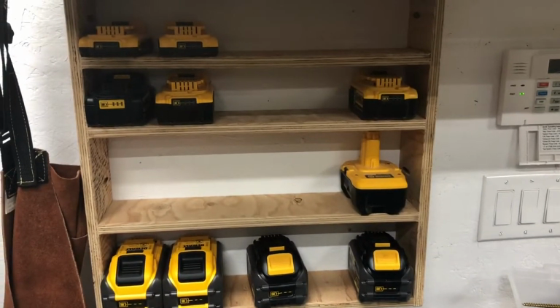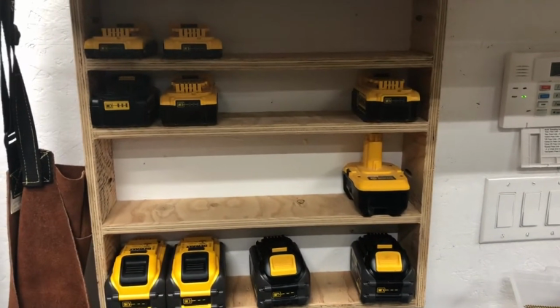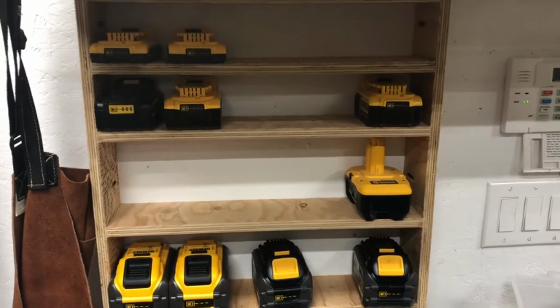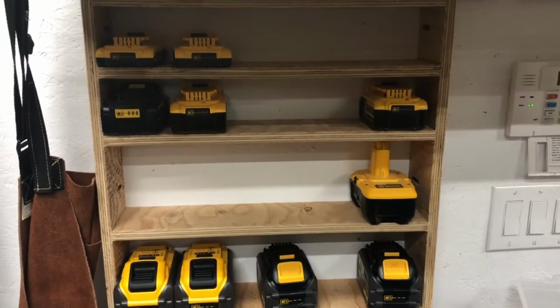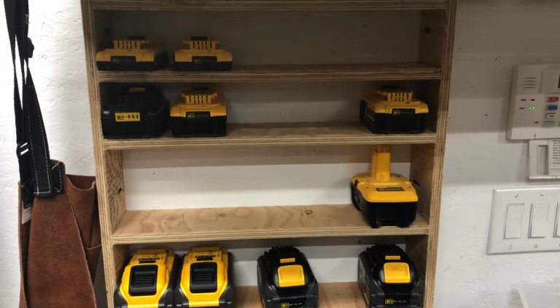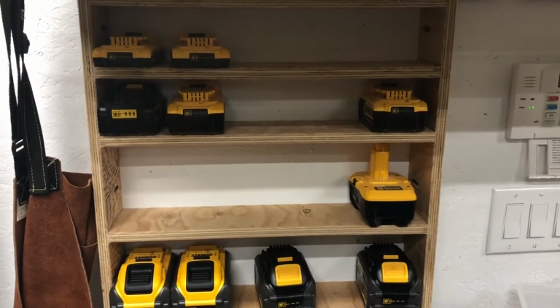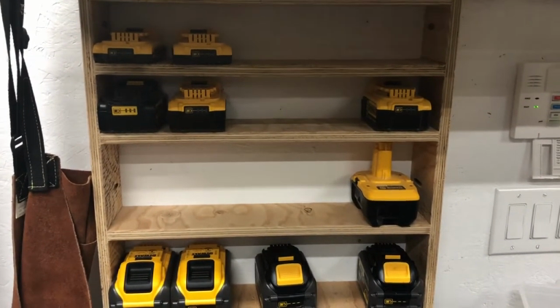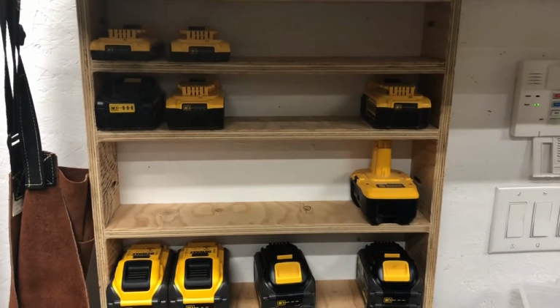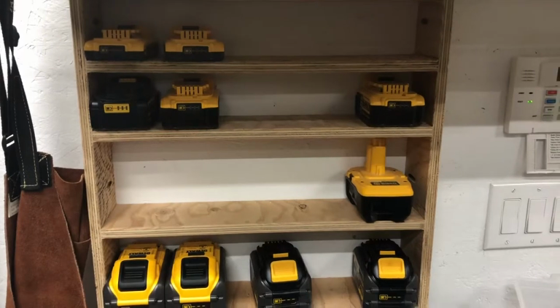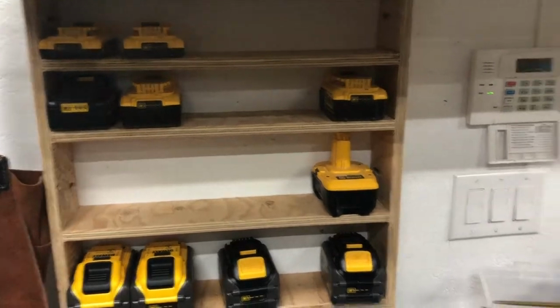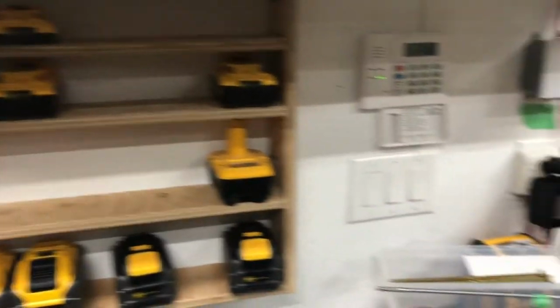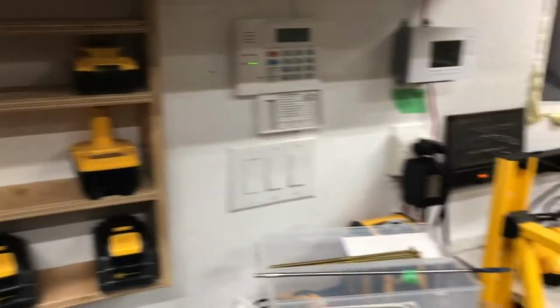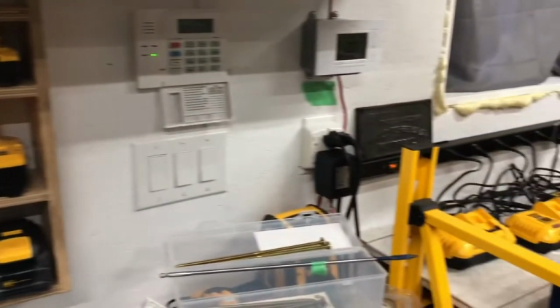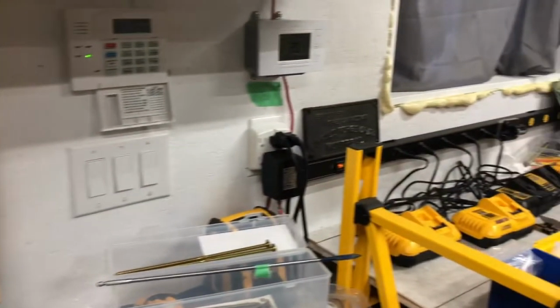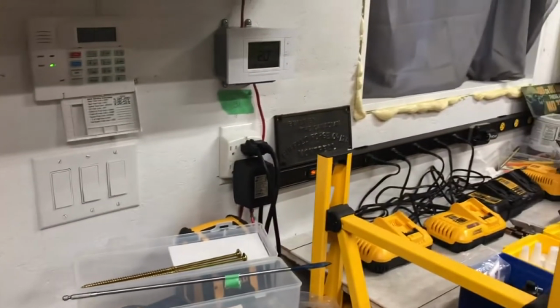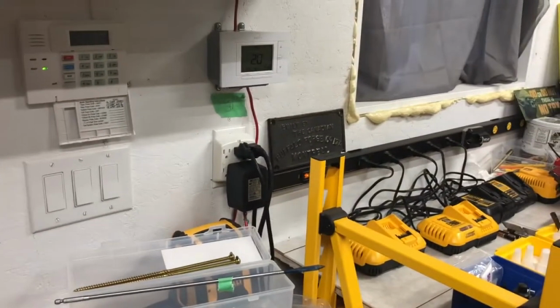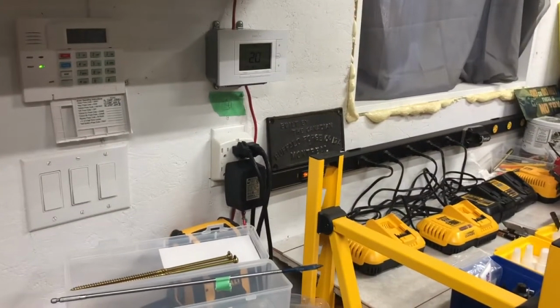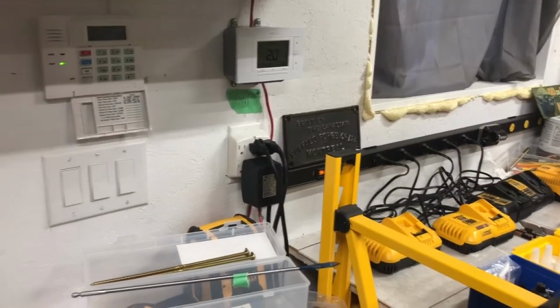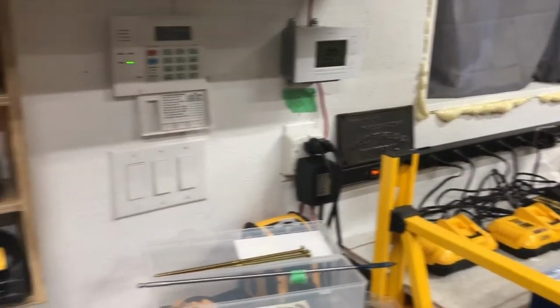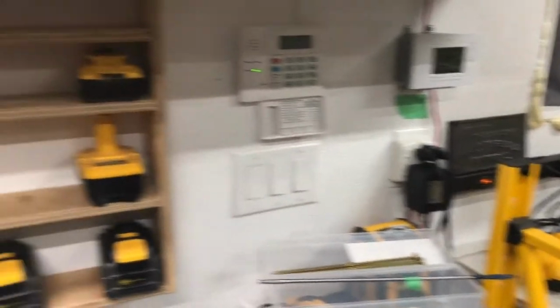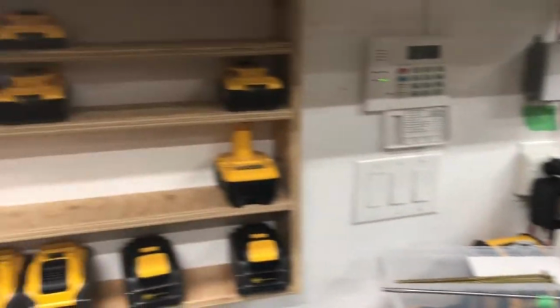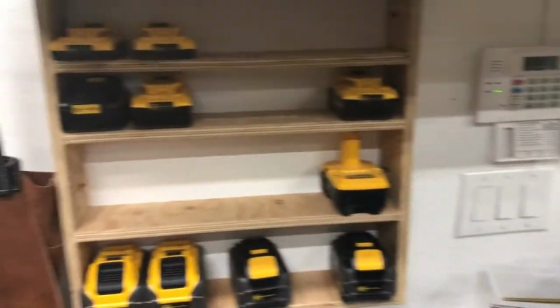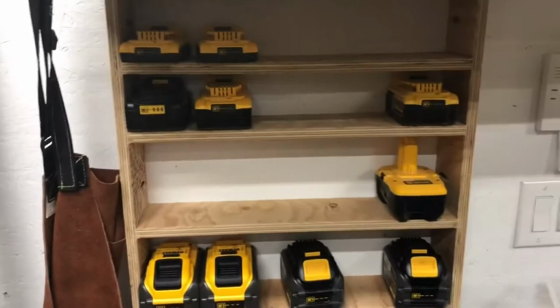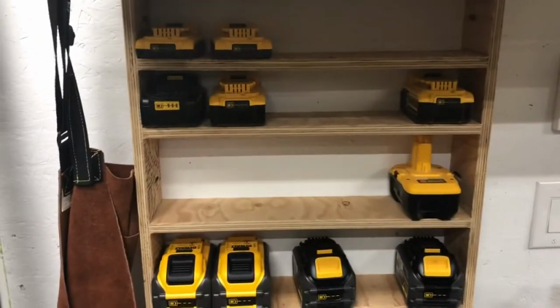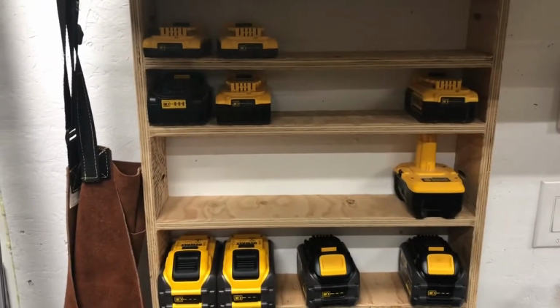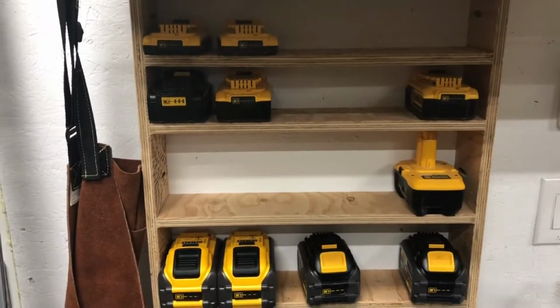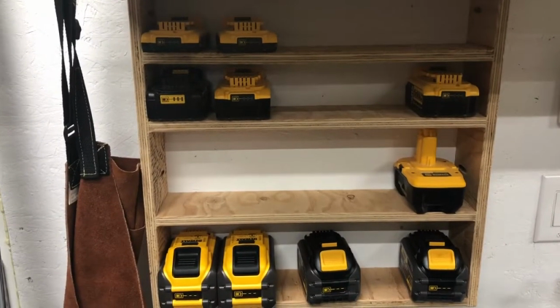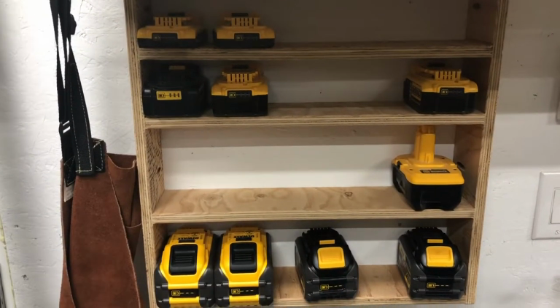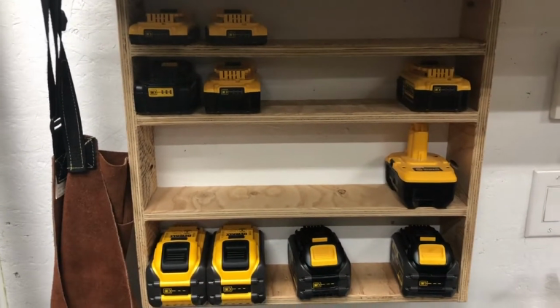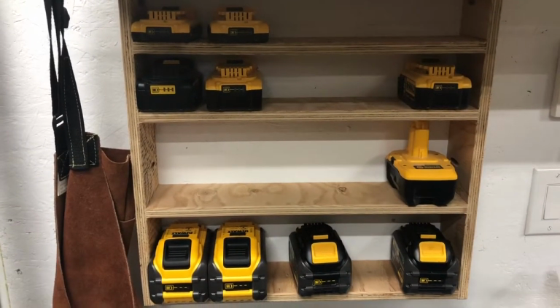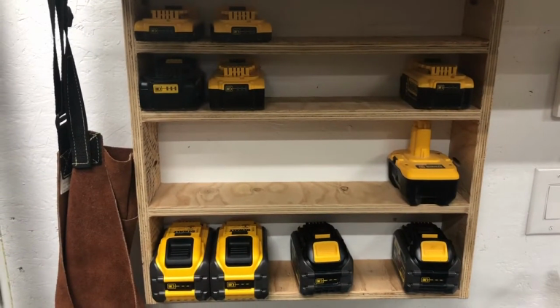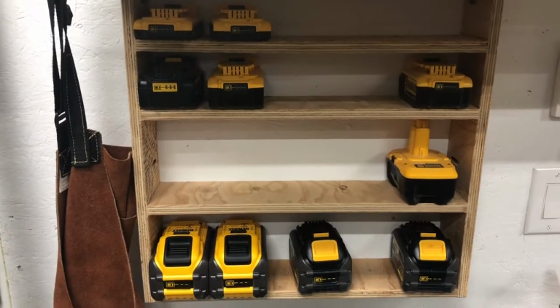Anyway, perfect spot — close to my chargers over here, and it allows me to see how many batteries I've got sitting there and what's available. Have a good evening.